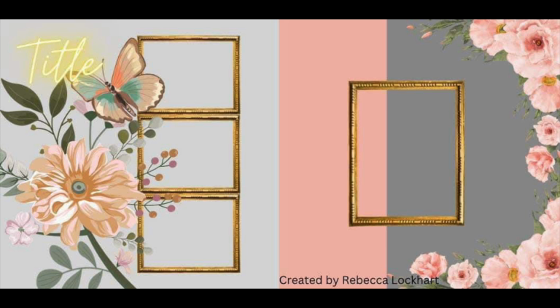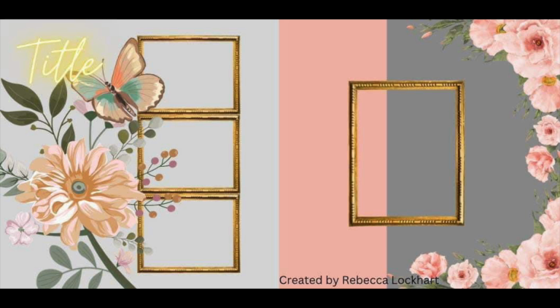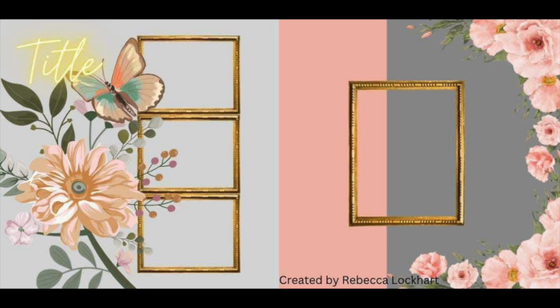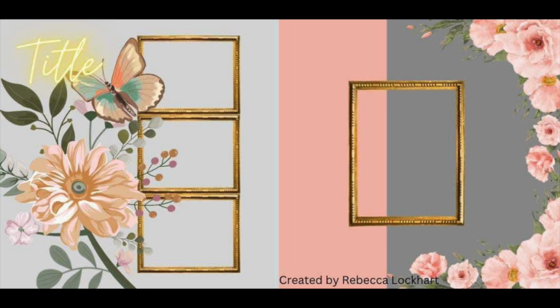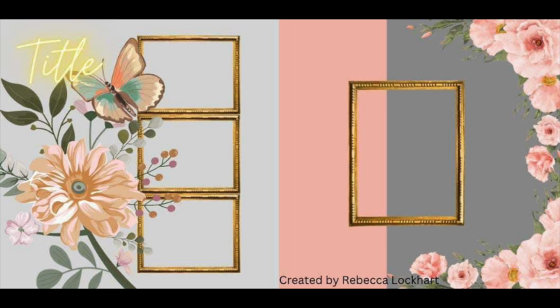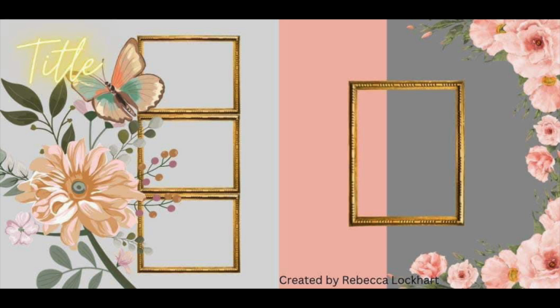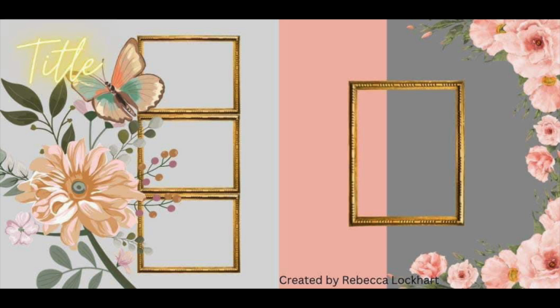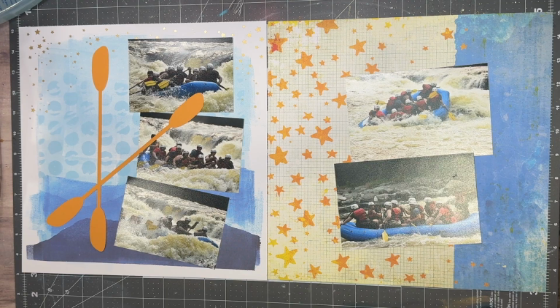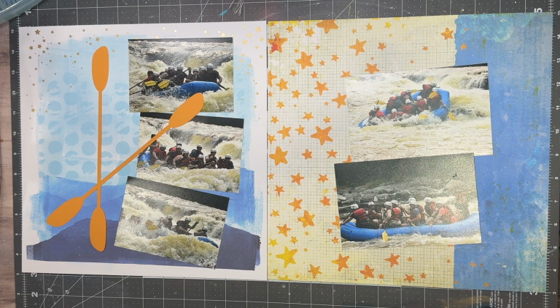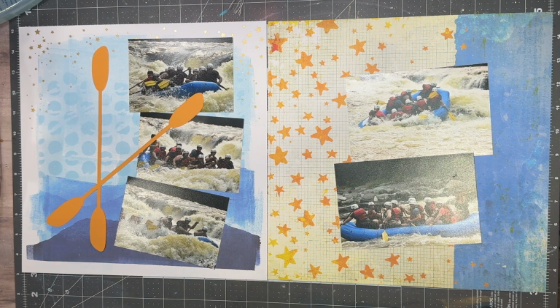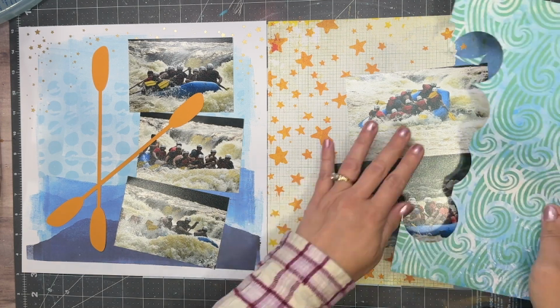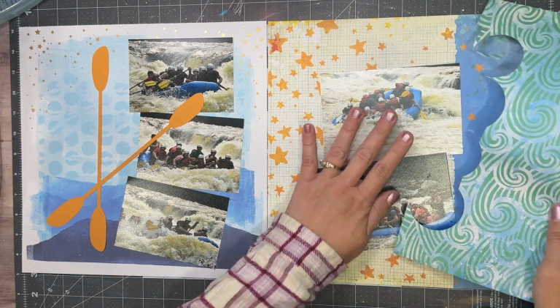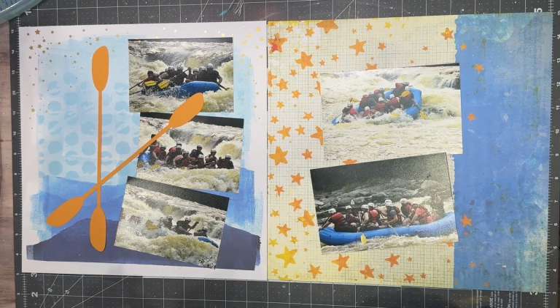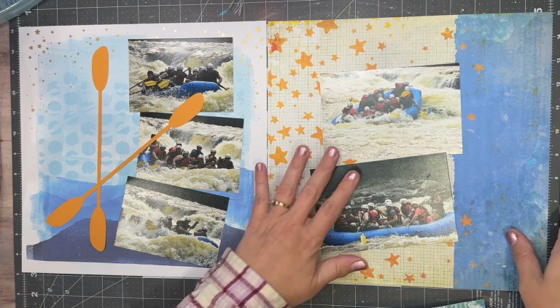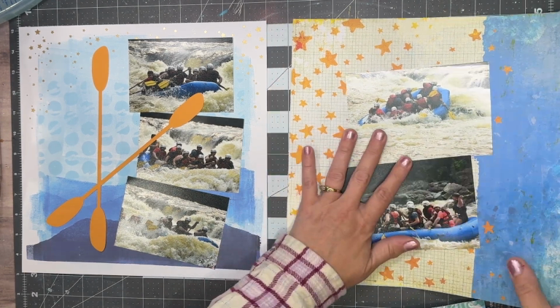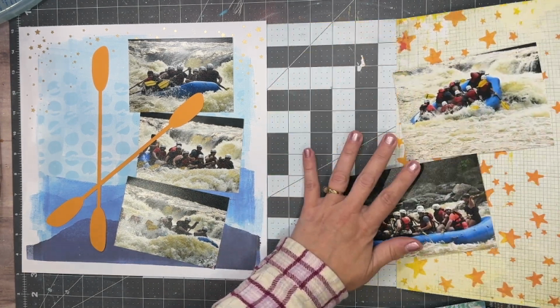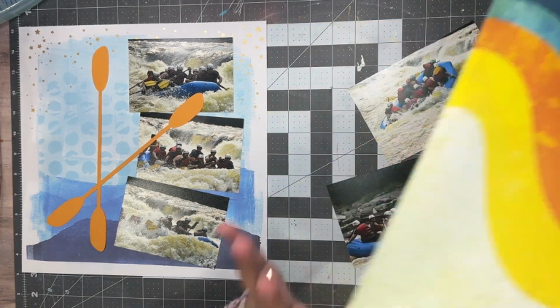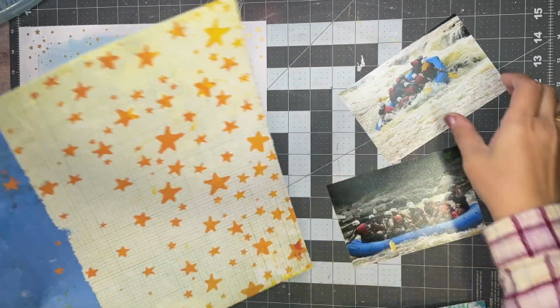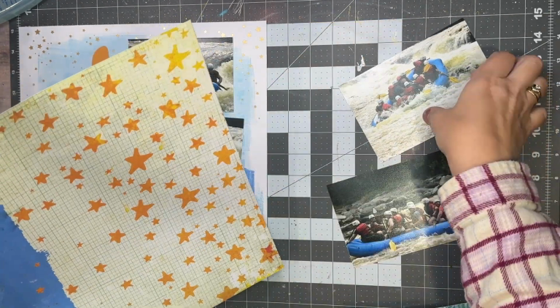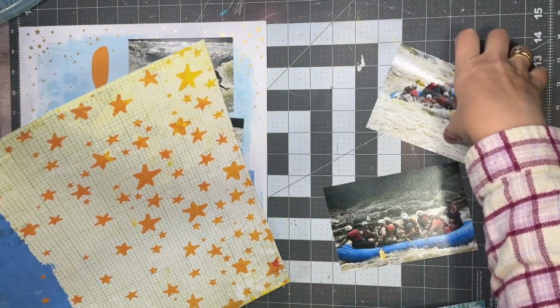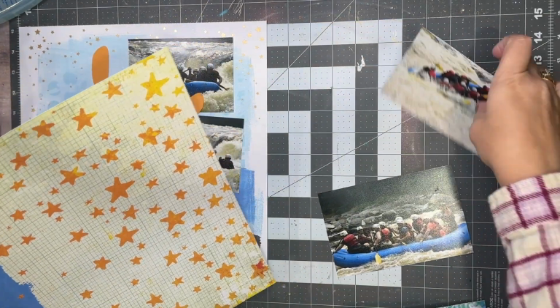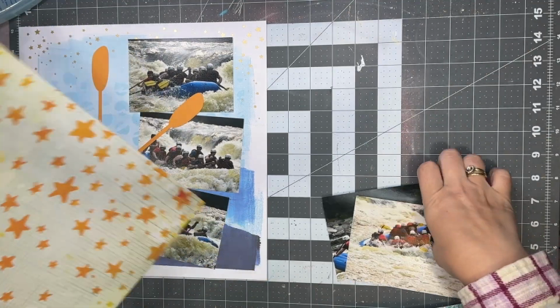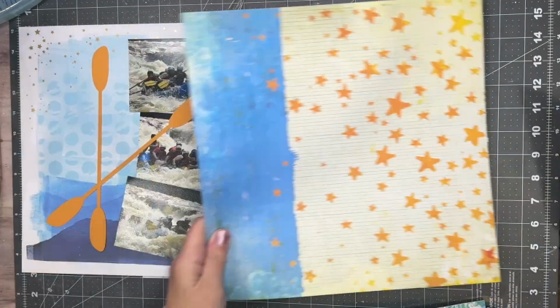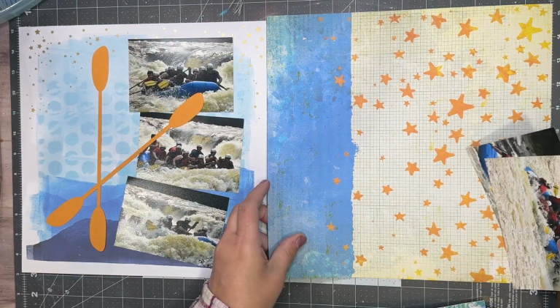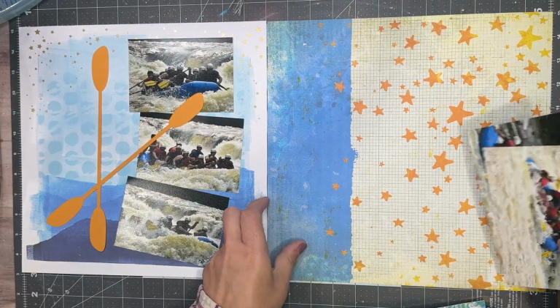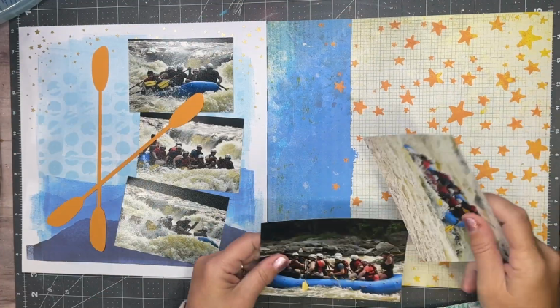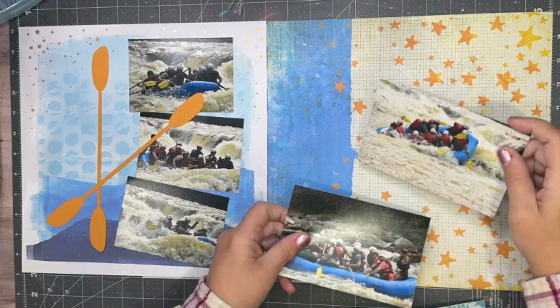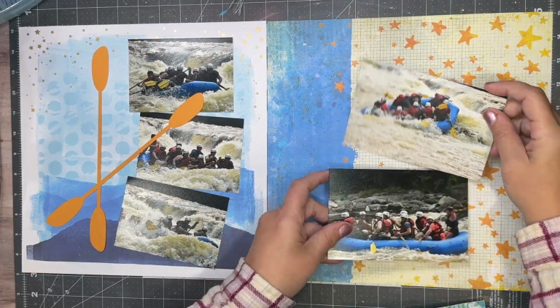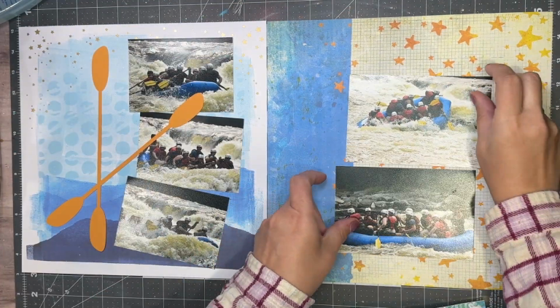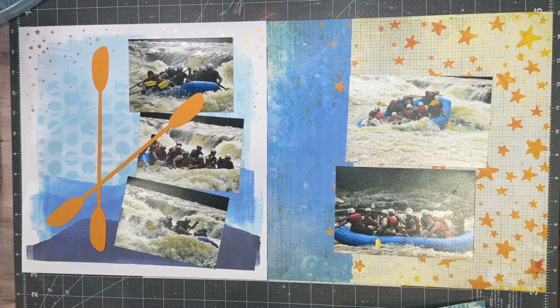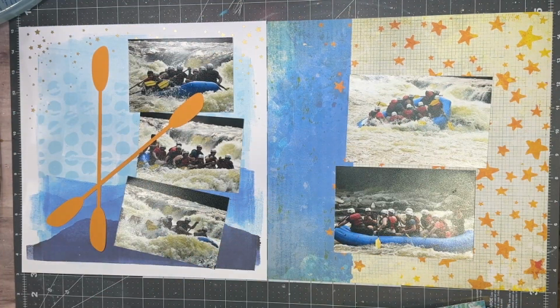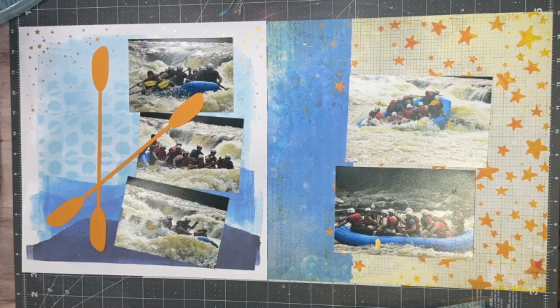As promised, I am doing a layout using the last of my White River Rafting photos from last summer — a year ago last summer.